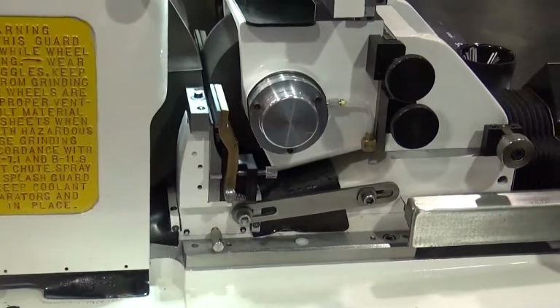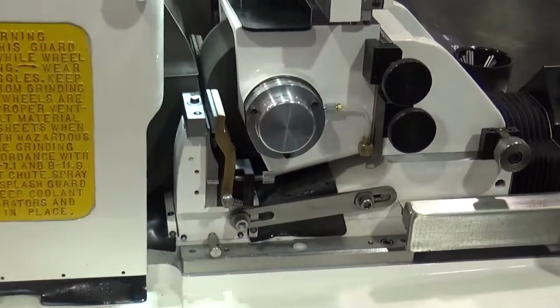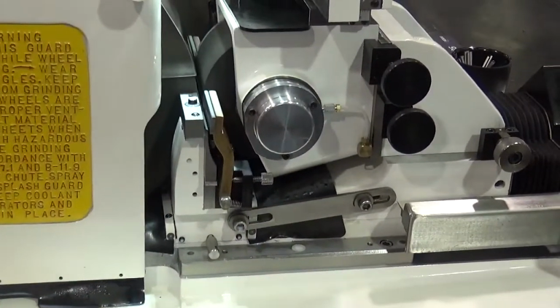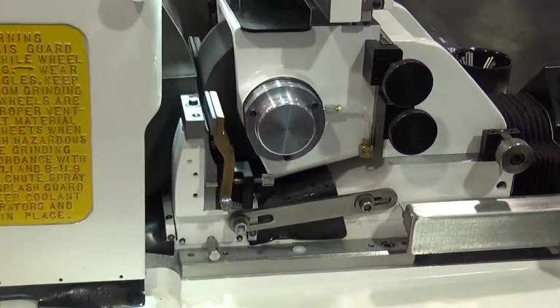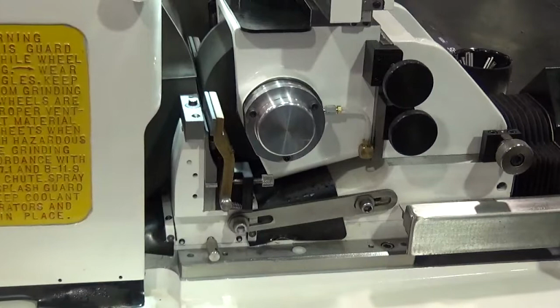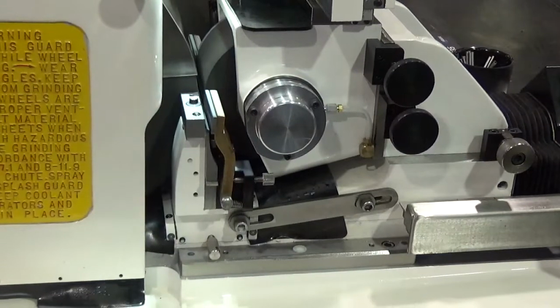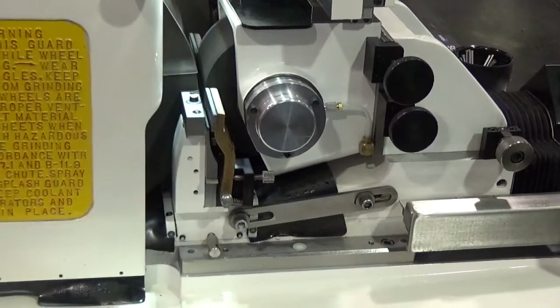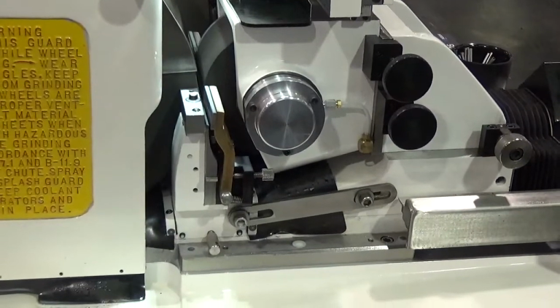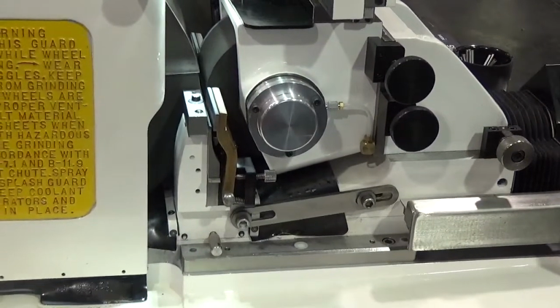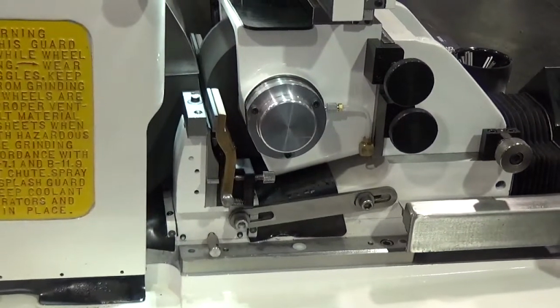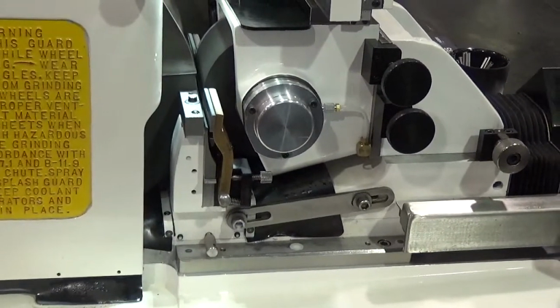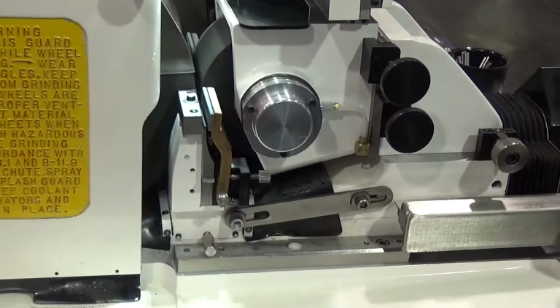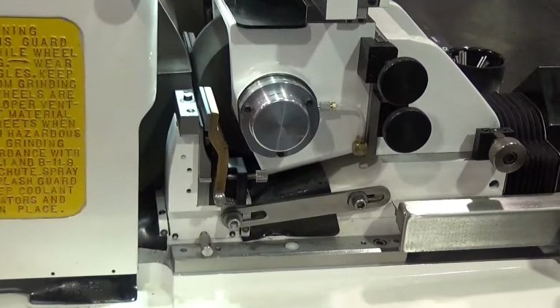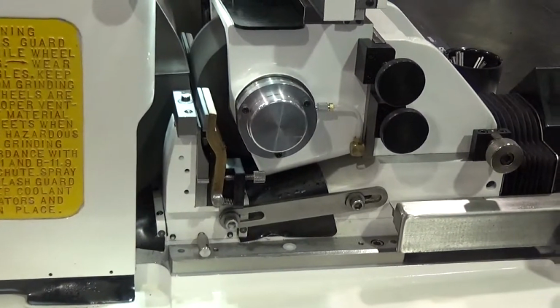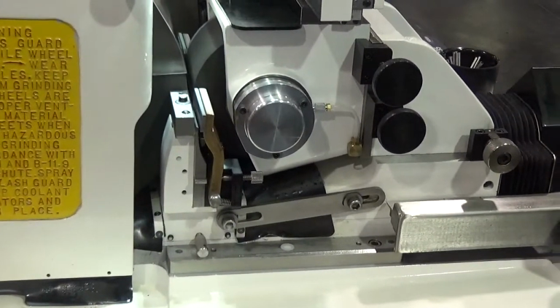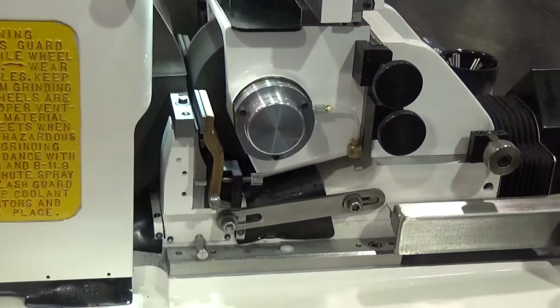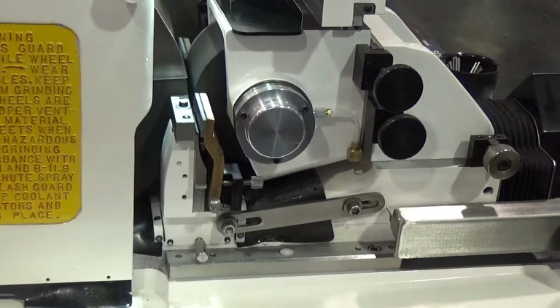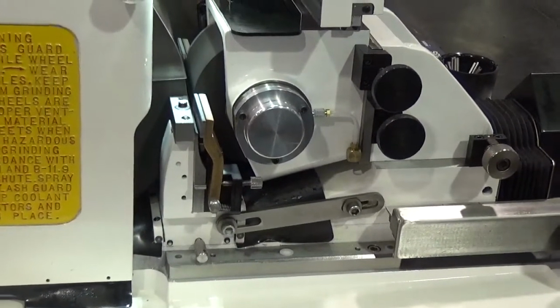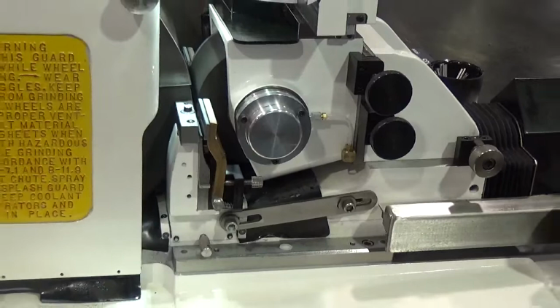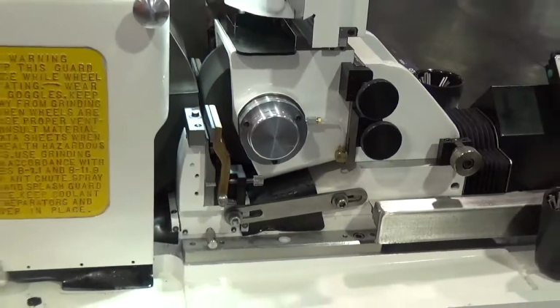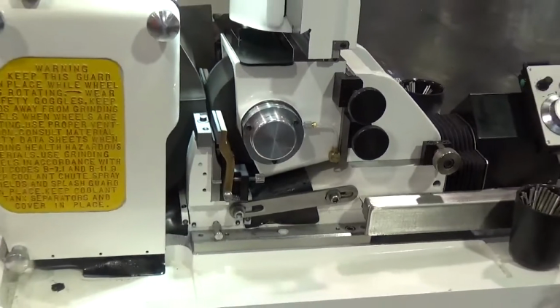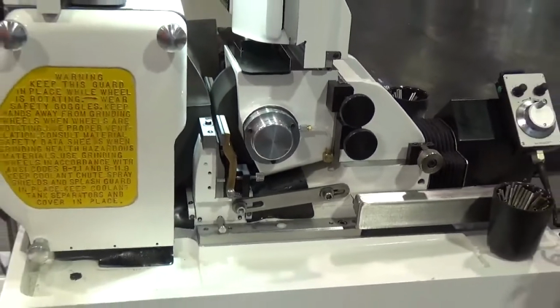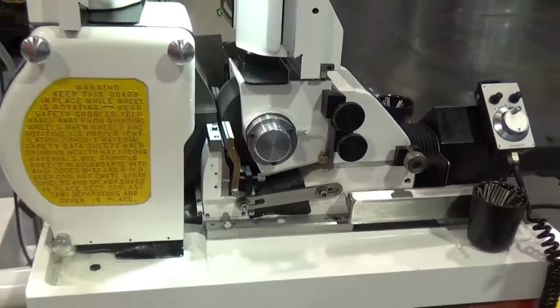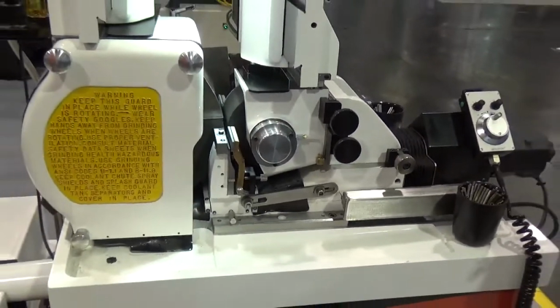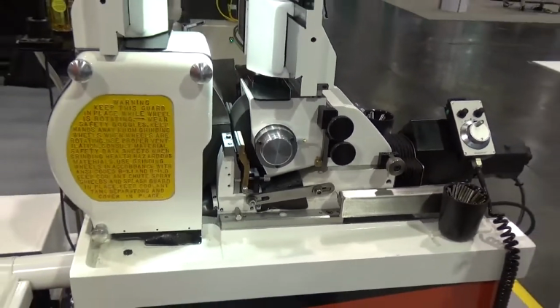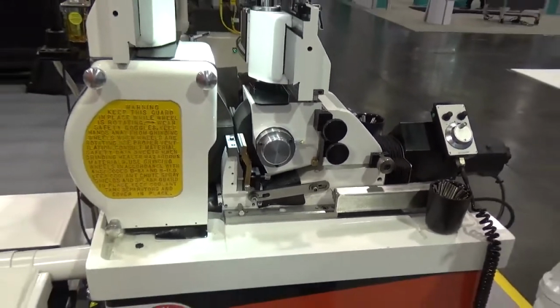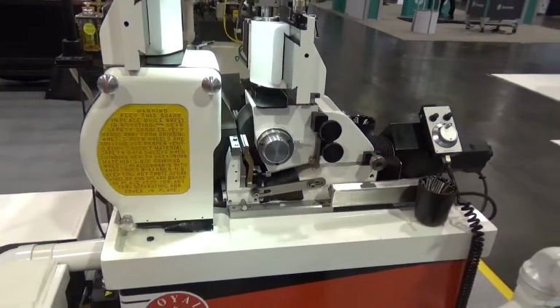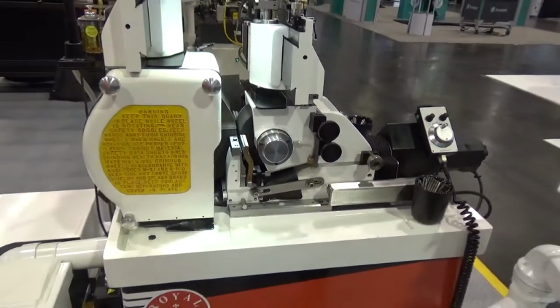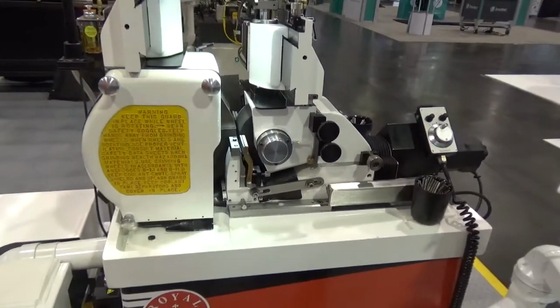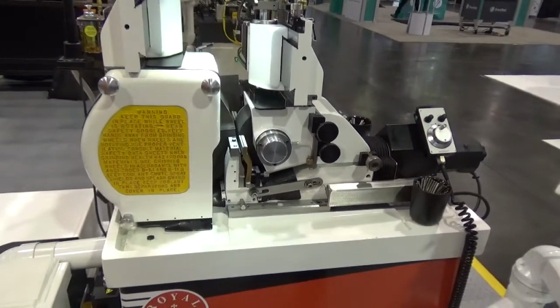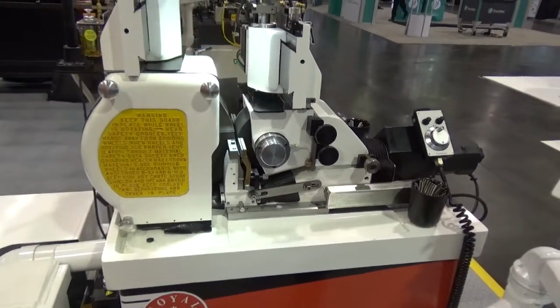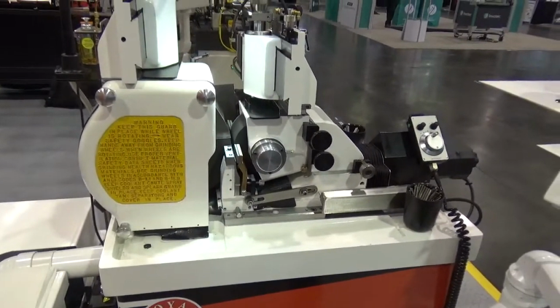A 10 inch long work rest blade. We could set up with a long guide fixture and a 24 inch long work rest blade for parts from 5 to 18 inches long.